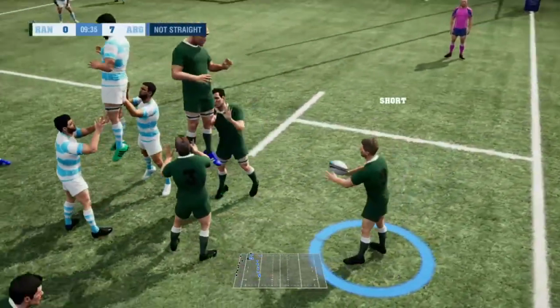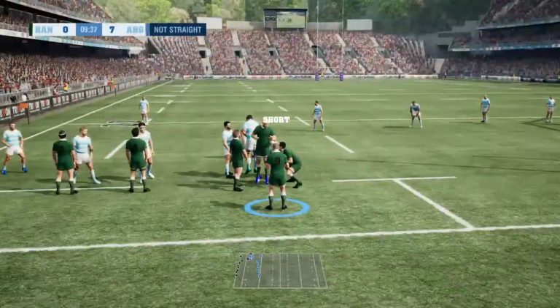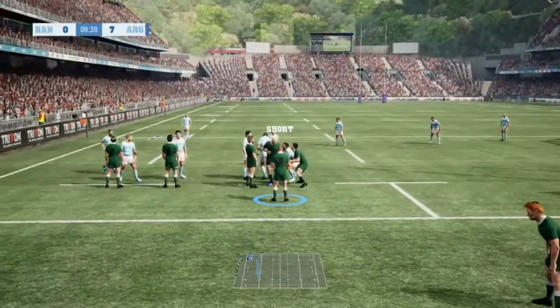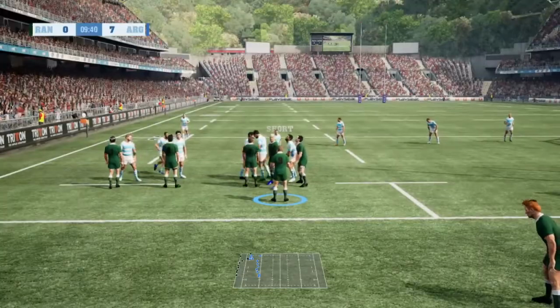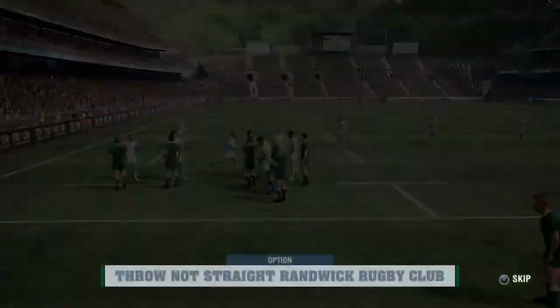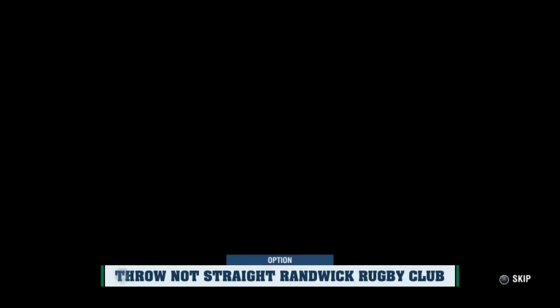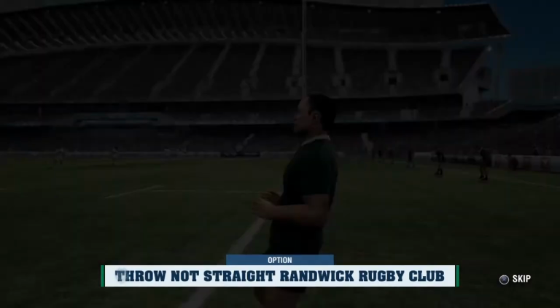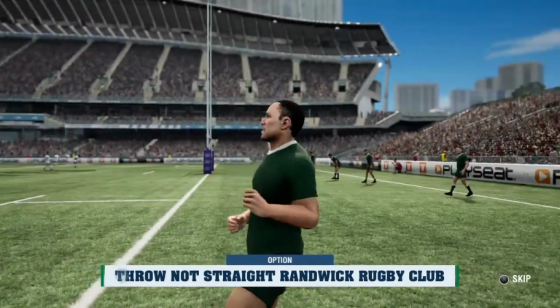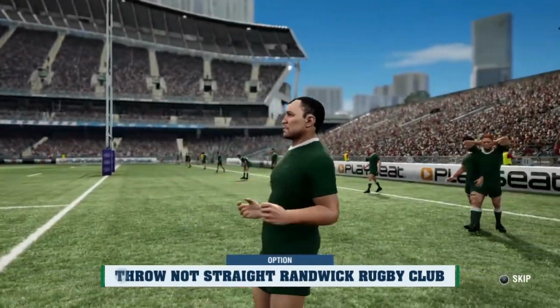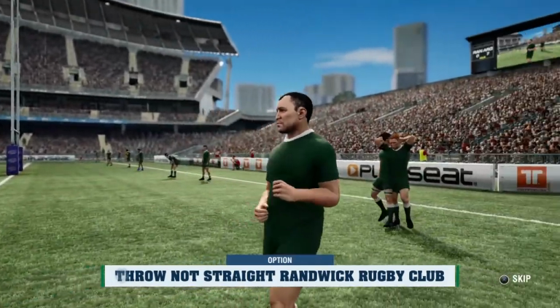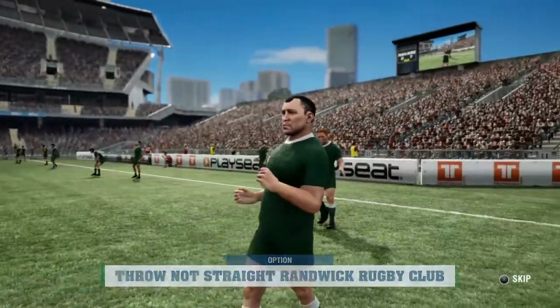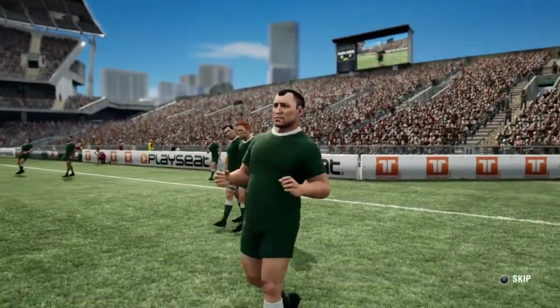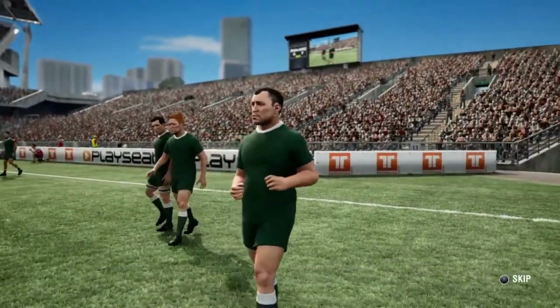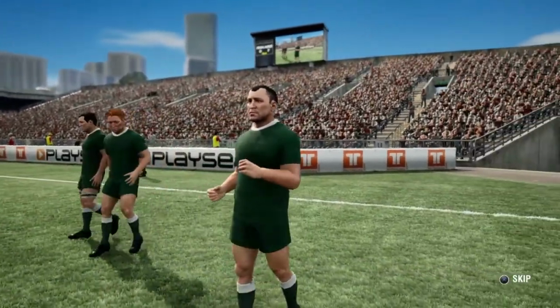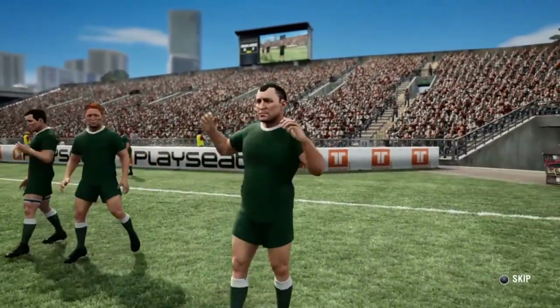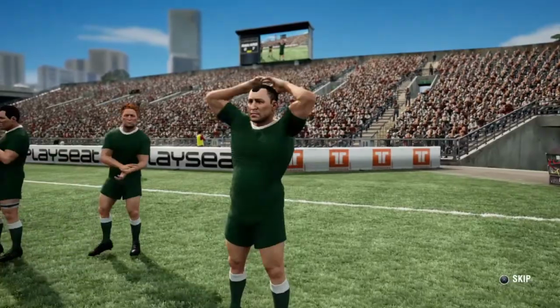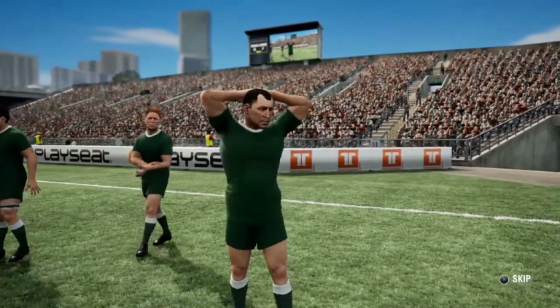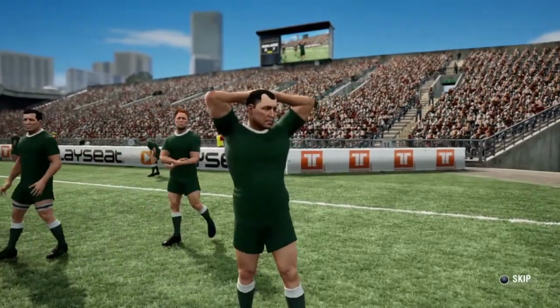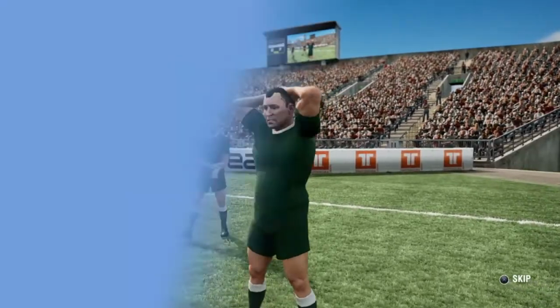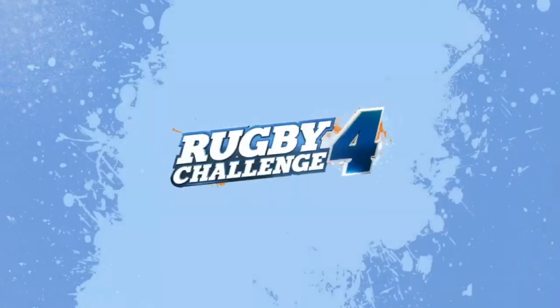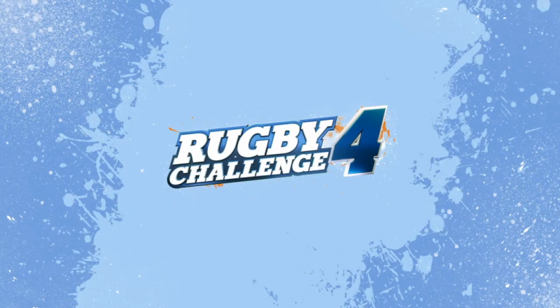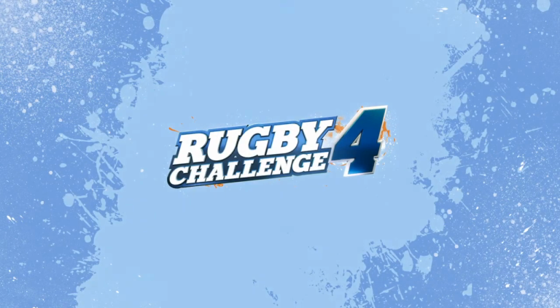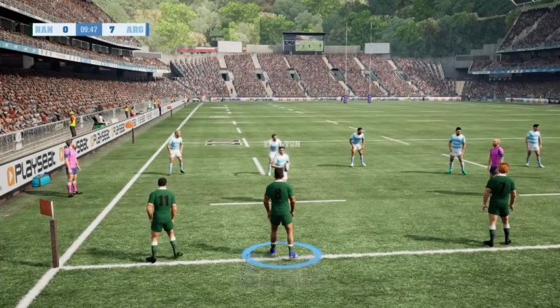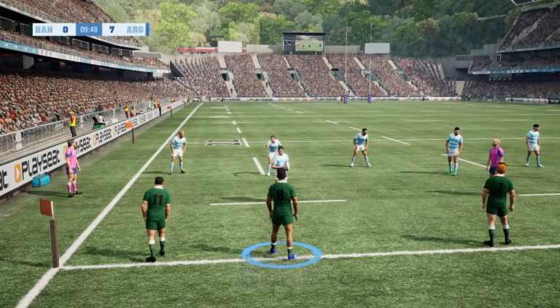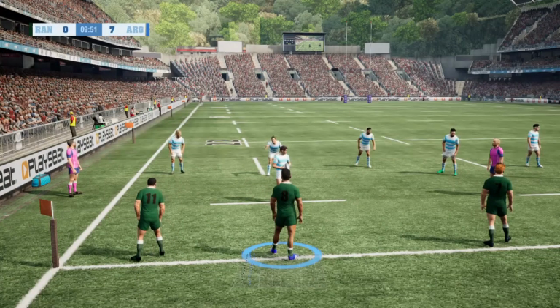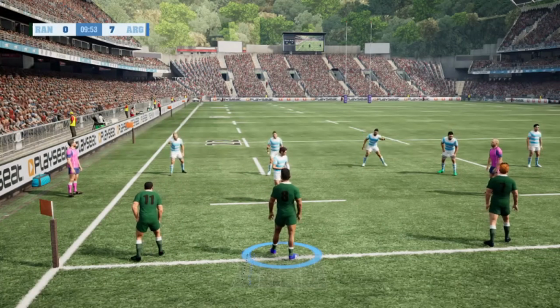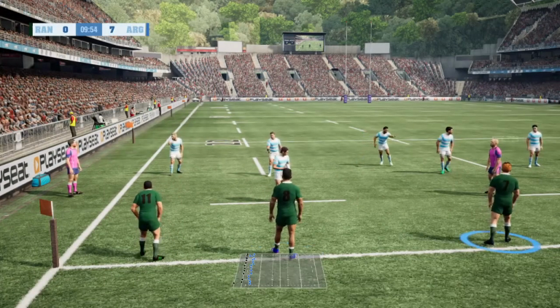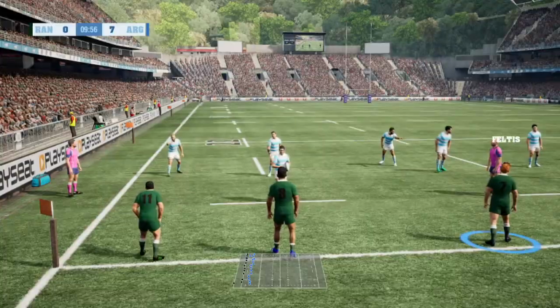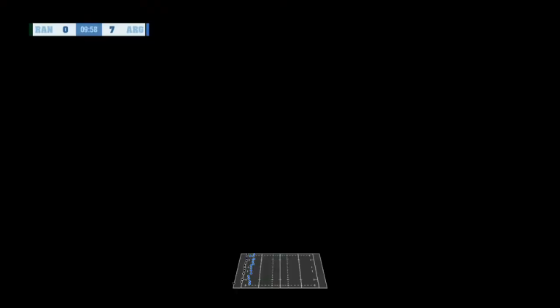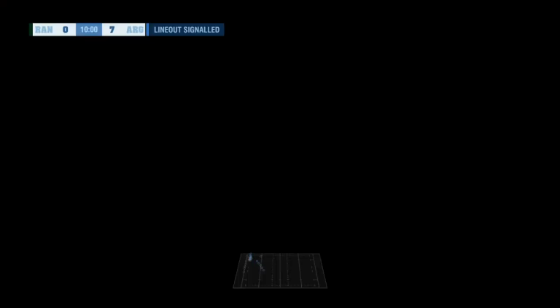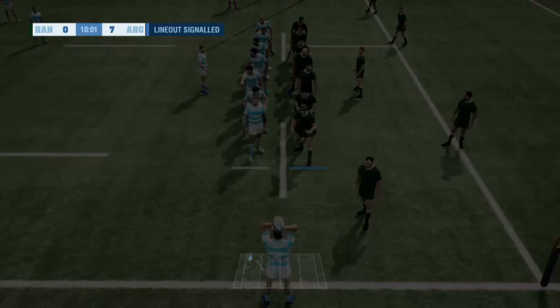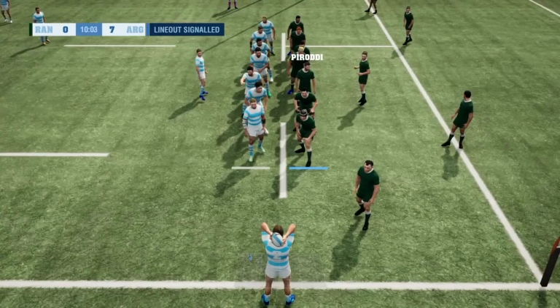Not straight — not straight here. So they'll have a line out.